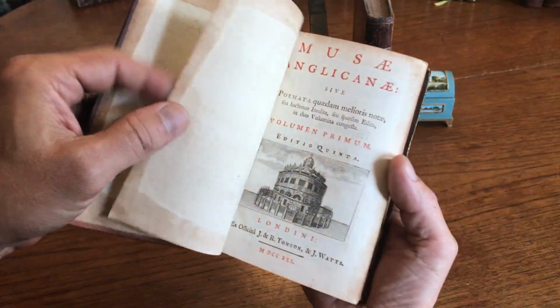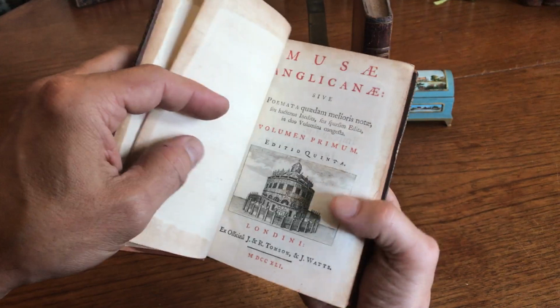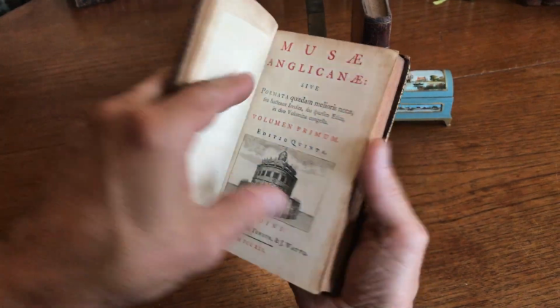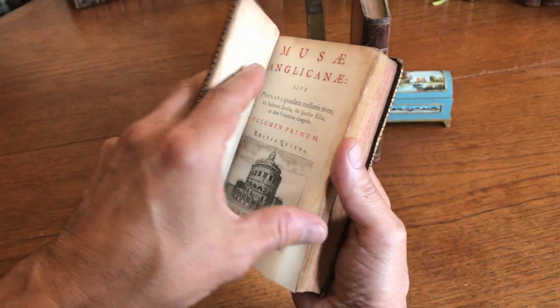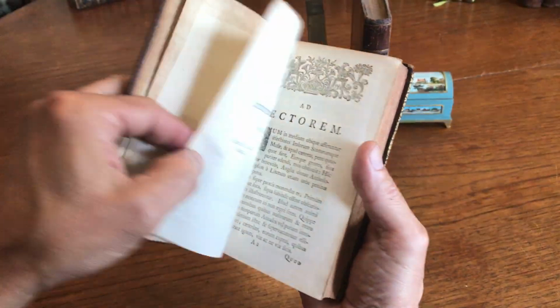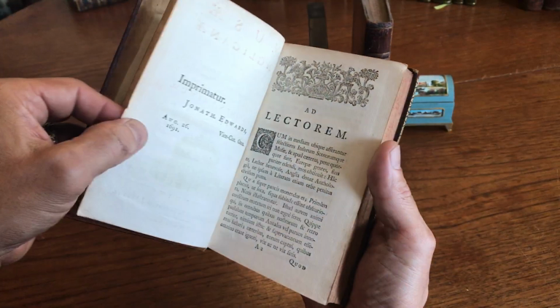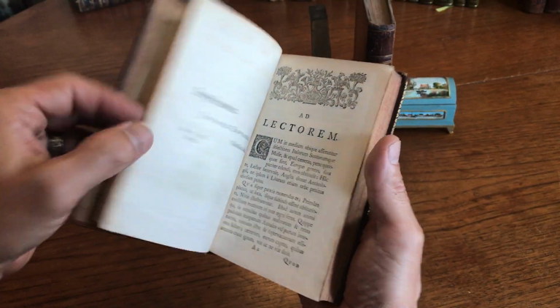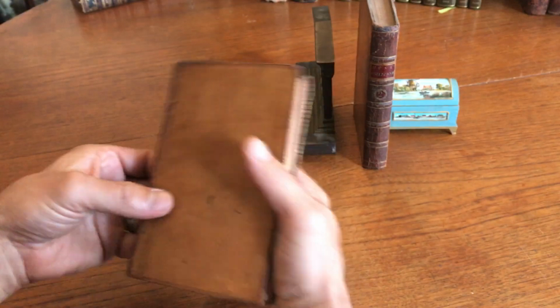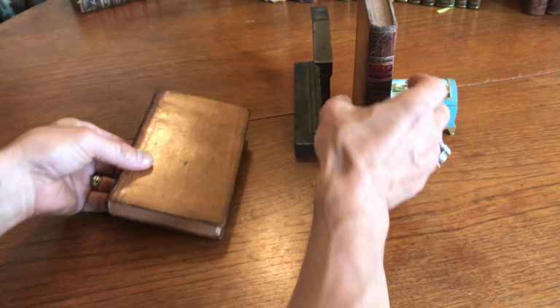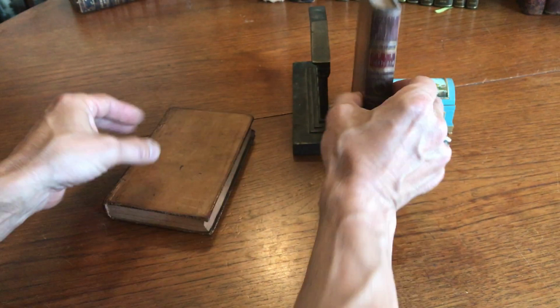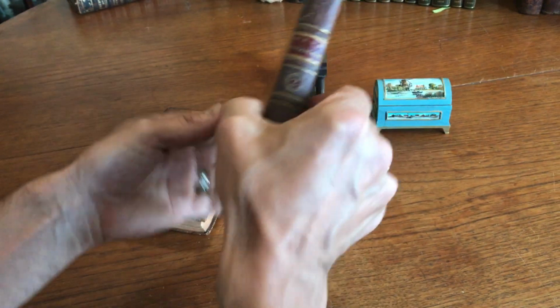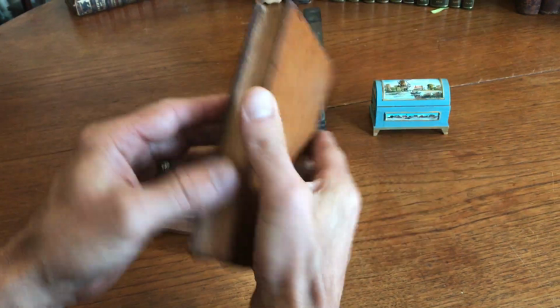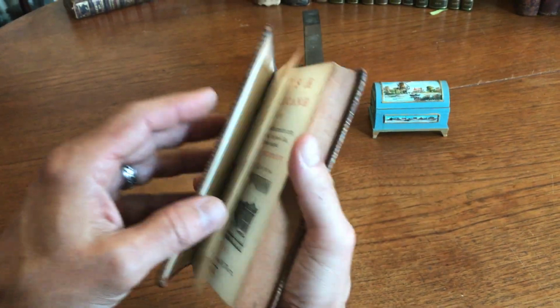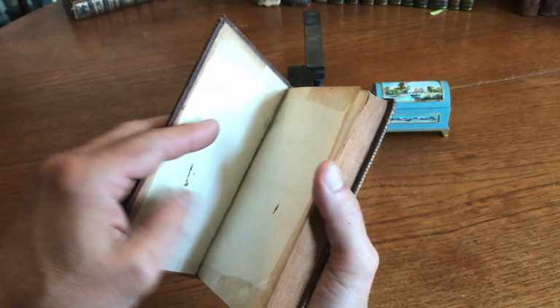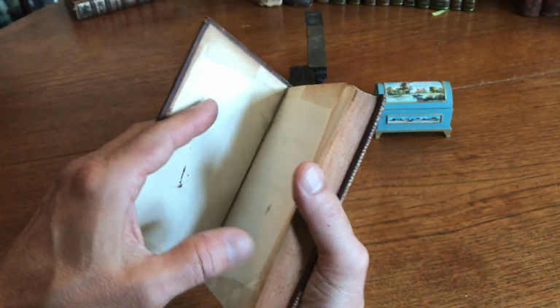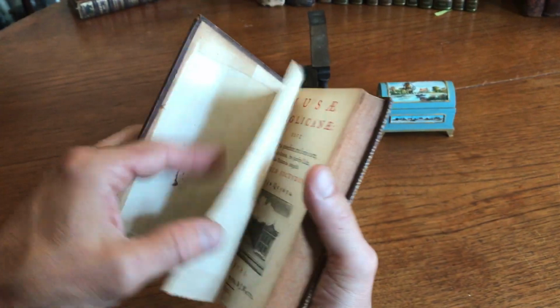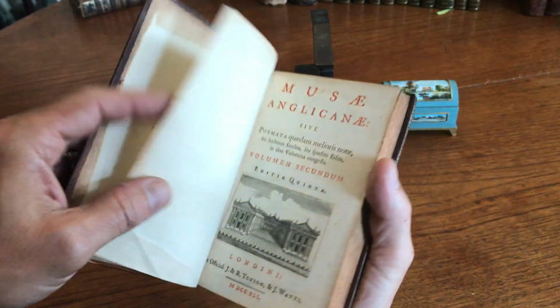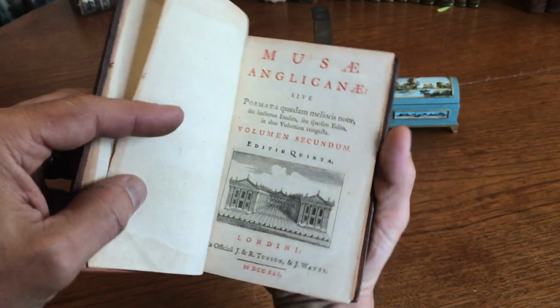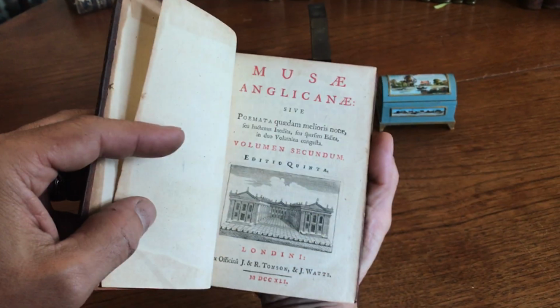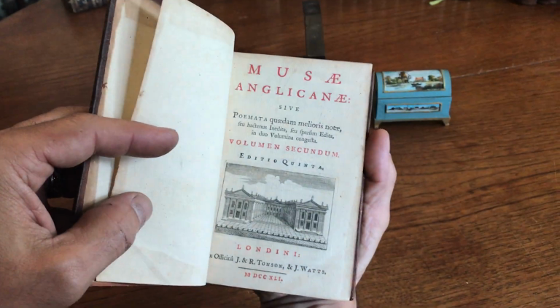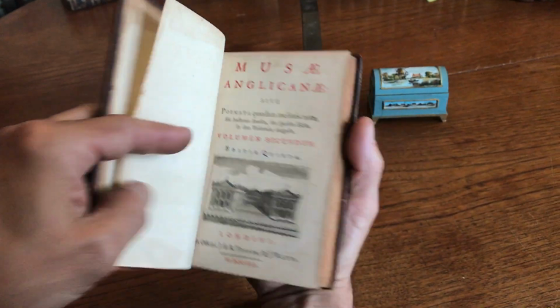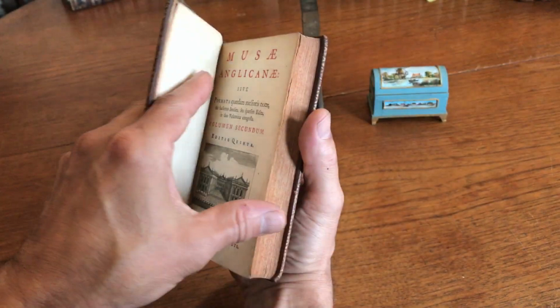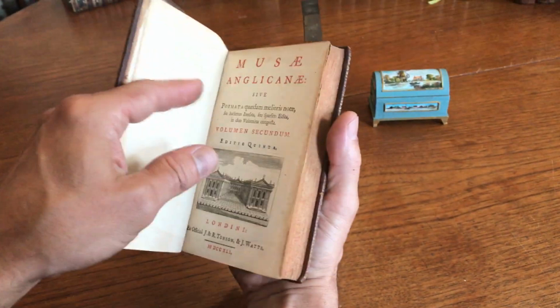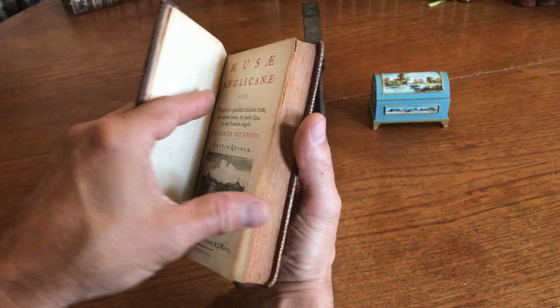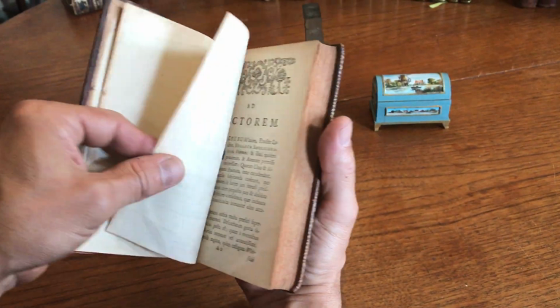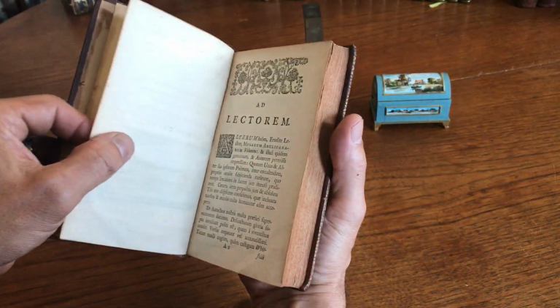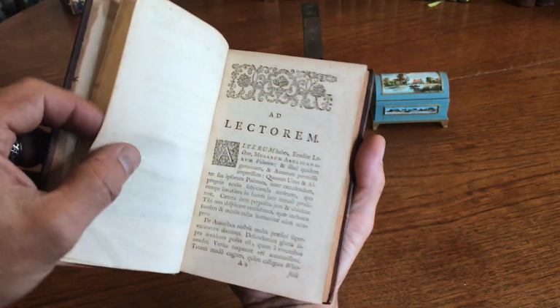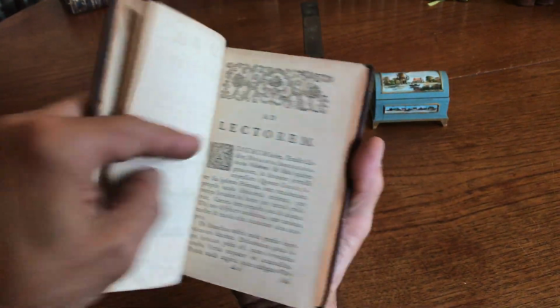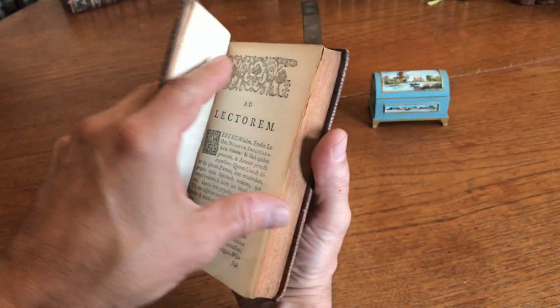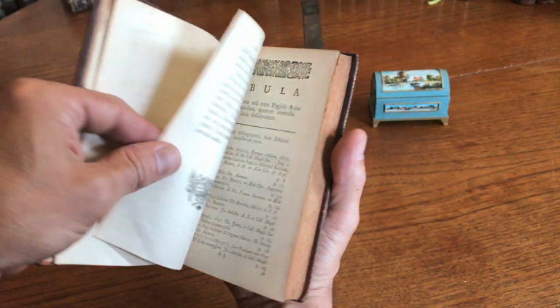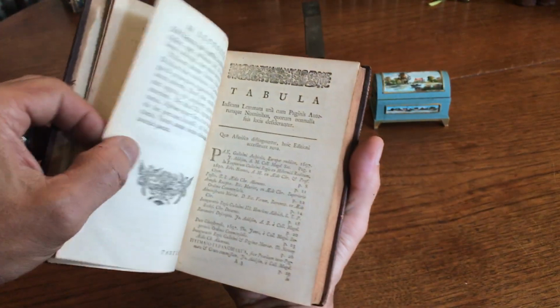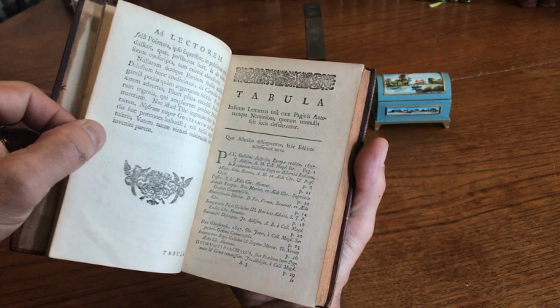This is a copper engraved title page. The second volume is again the same sort of engraved title page.